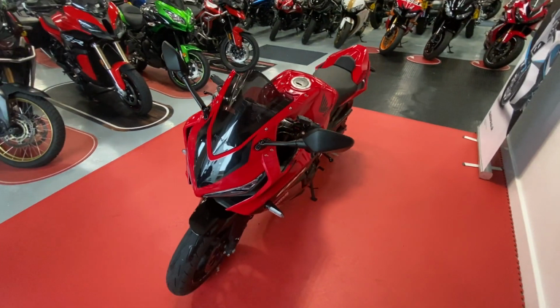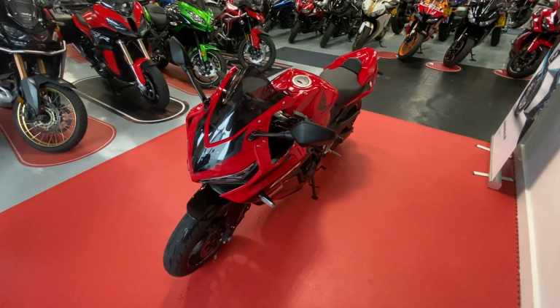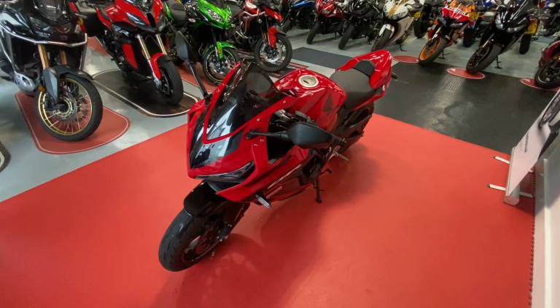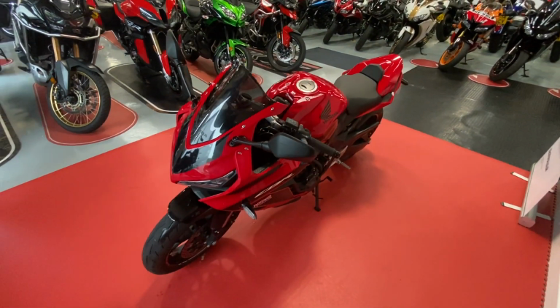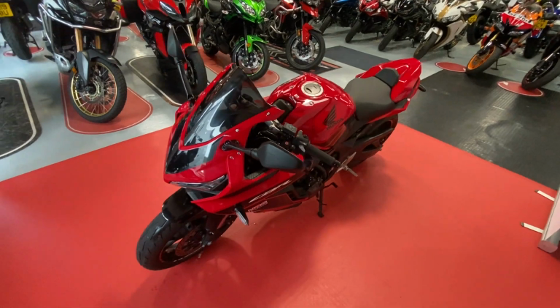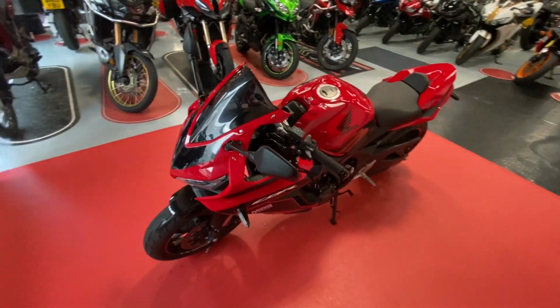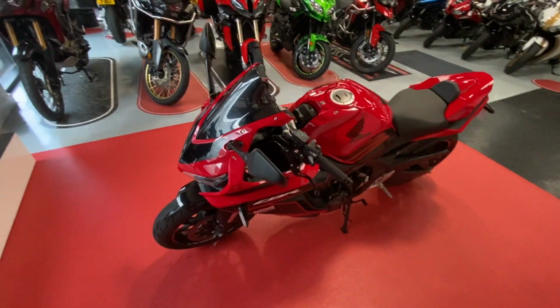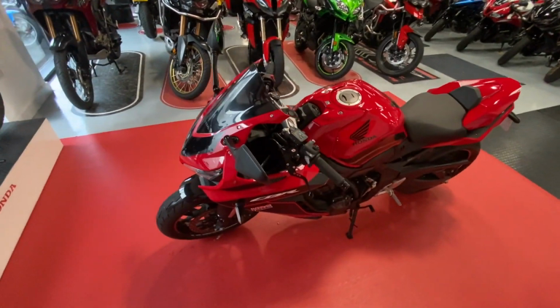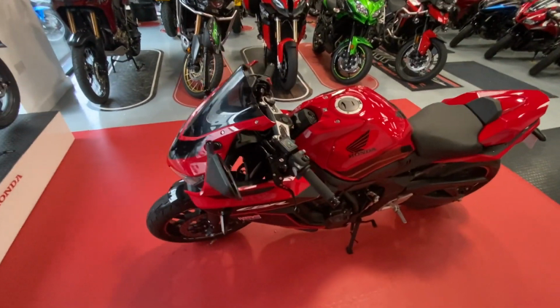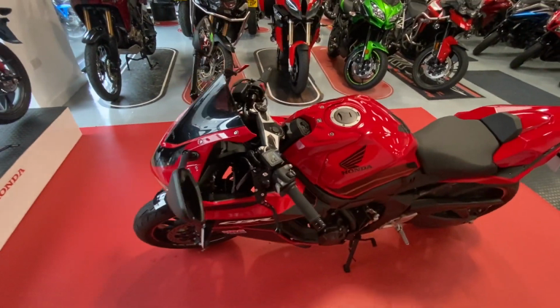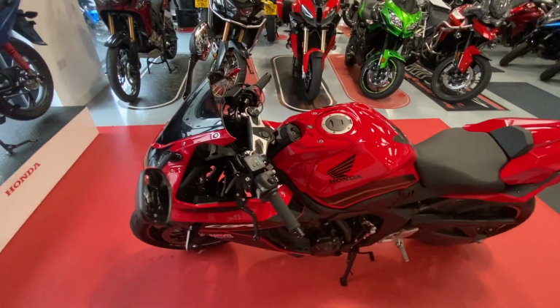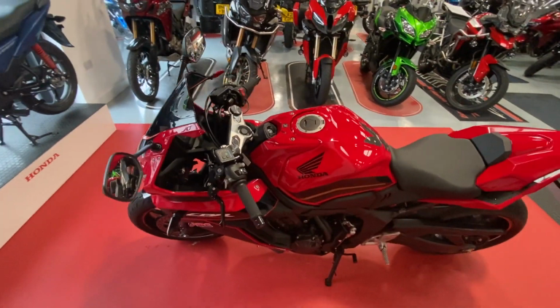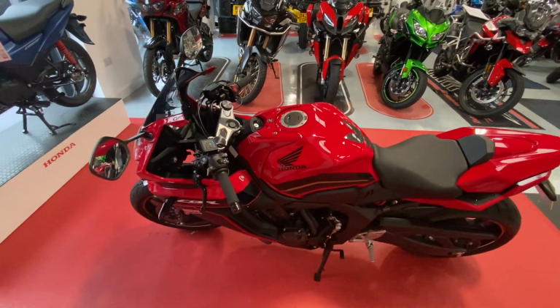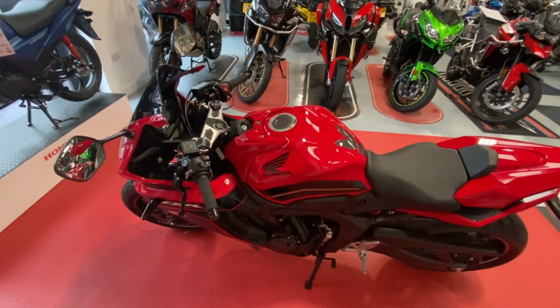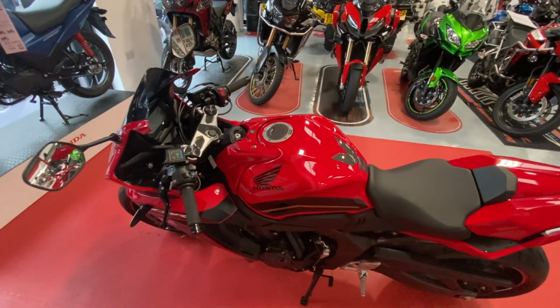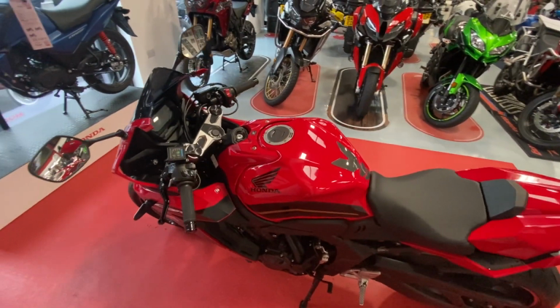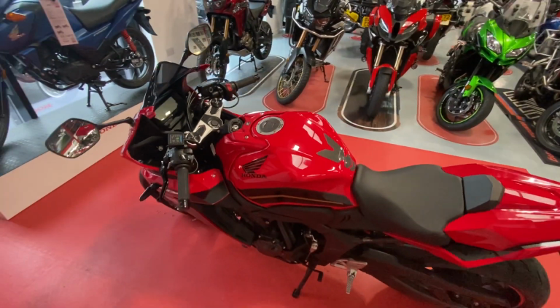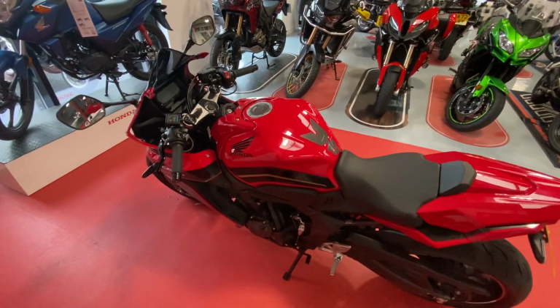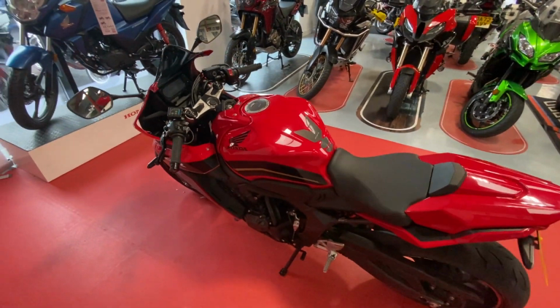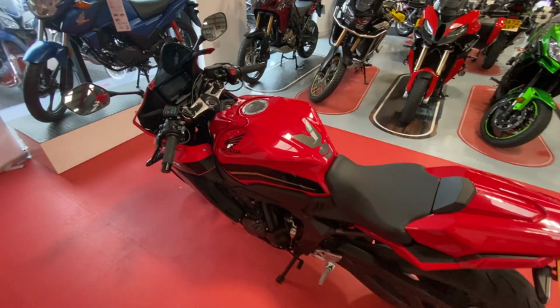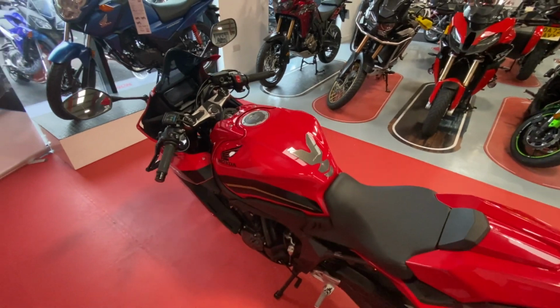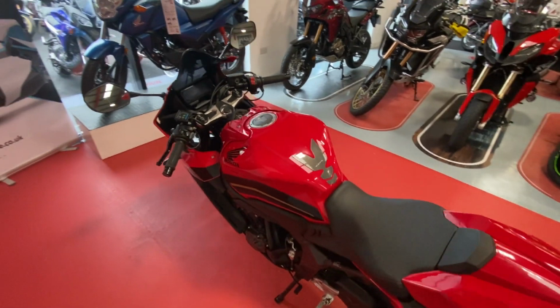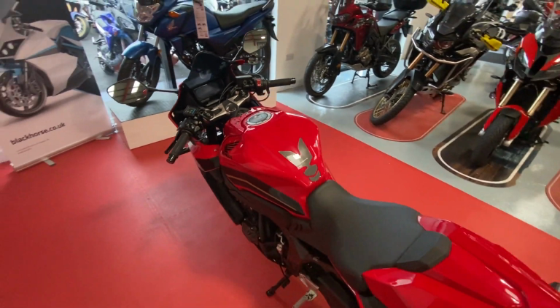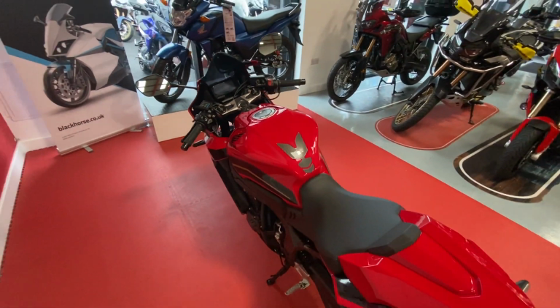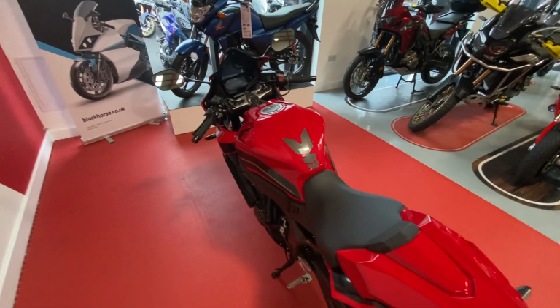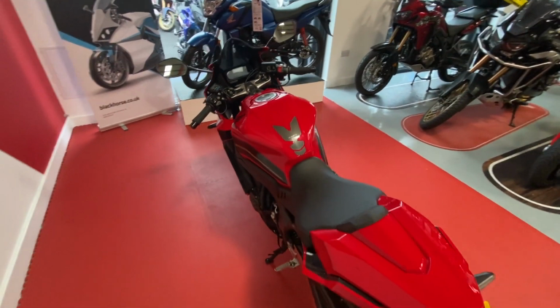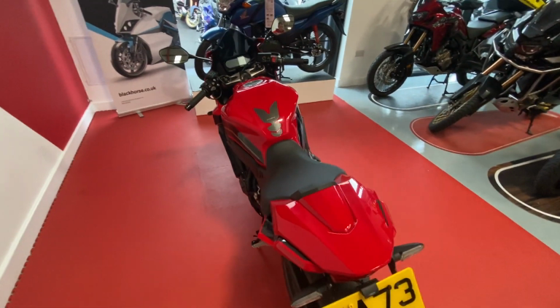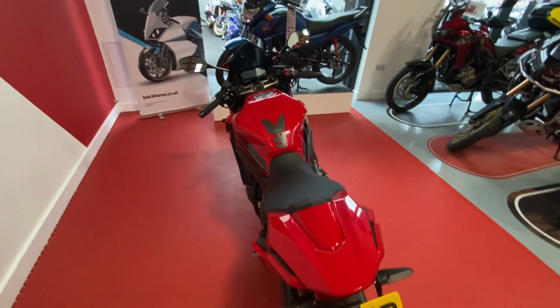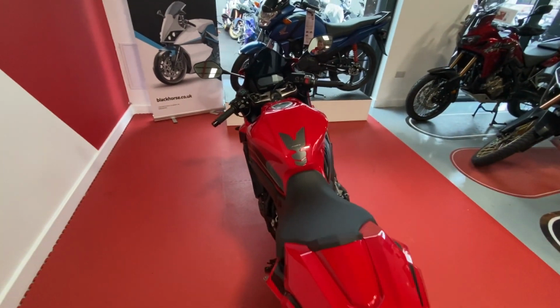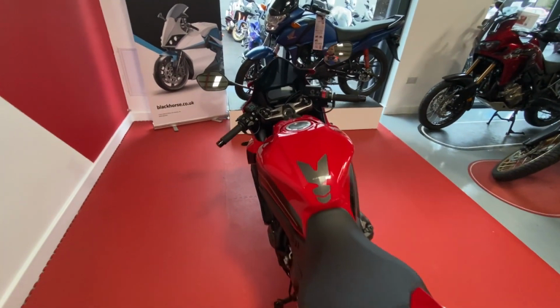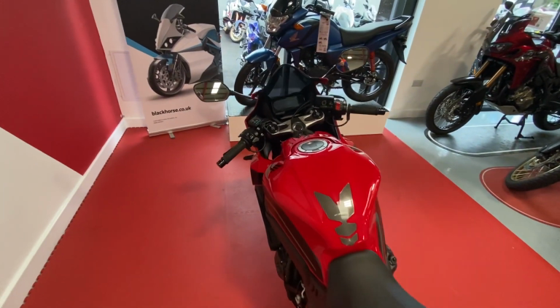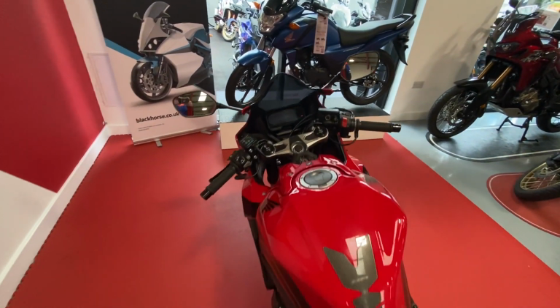It's on 1,542 miles. It does have factory warranty remaining, and it's had one owner from new who has a full service history.